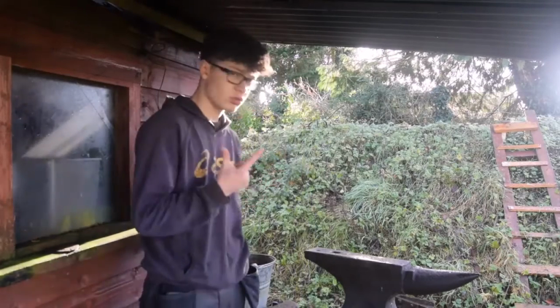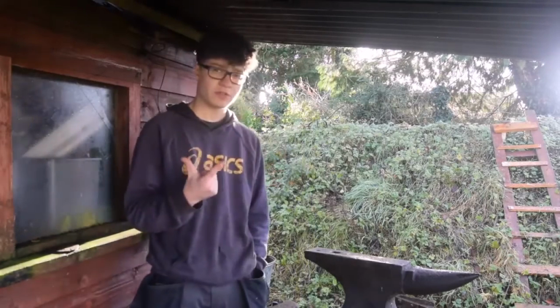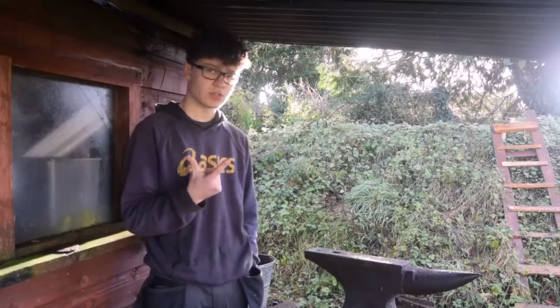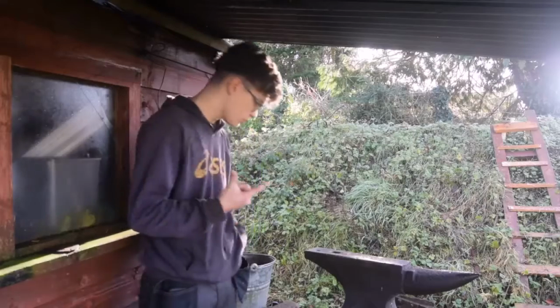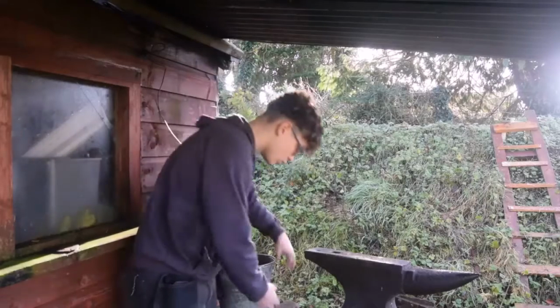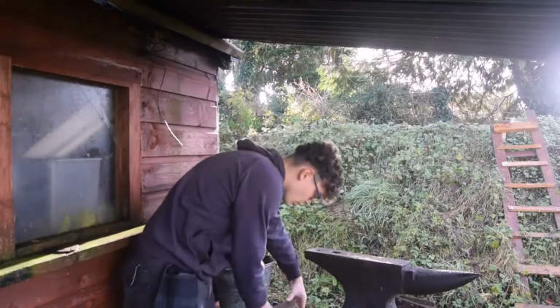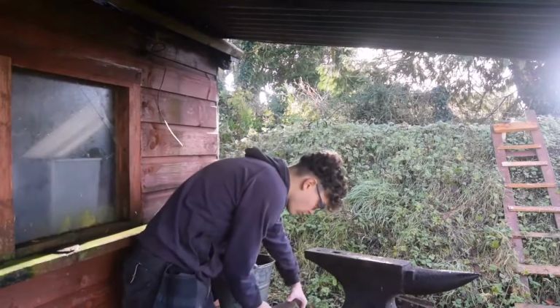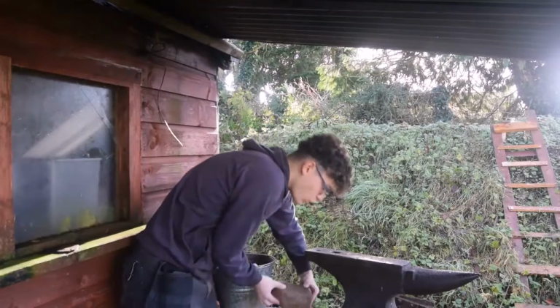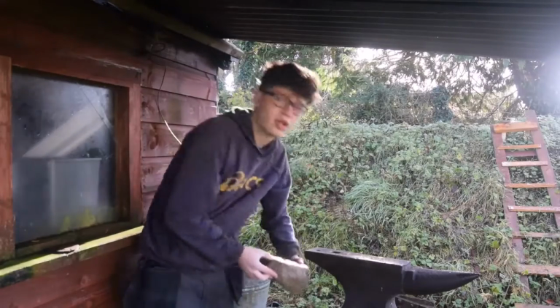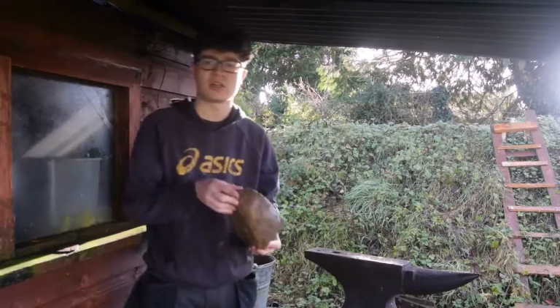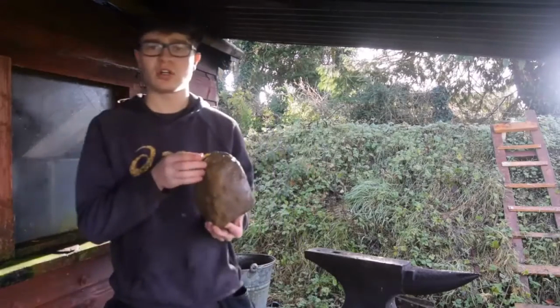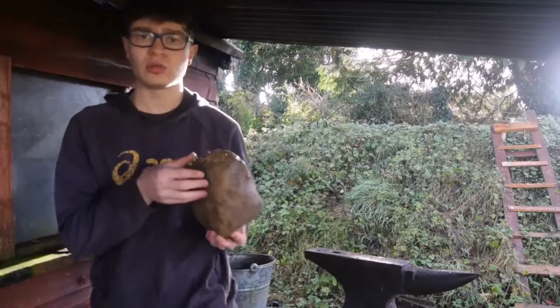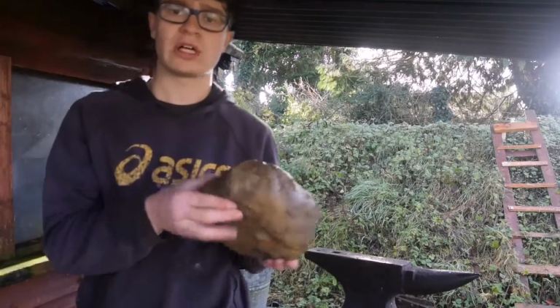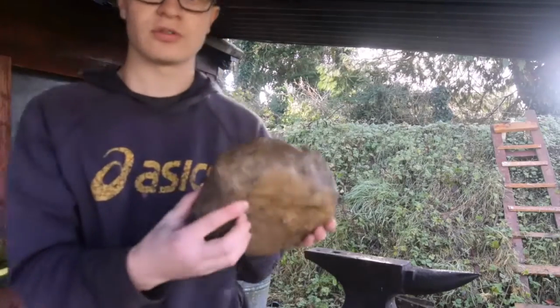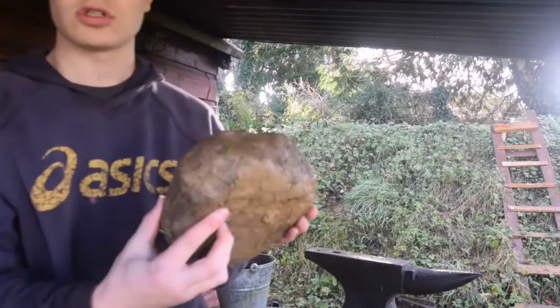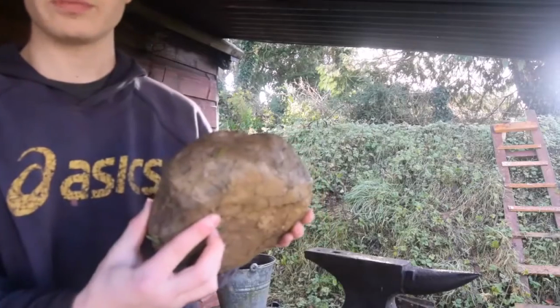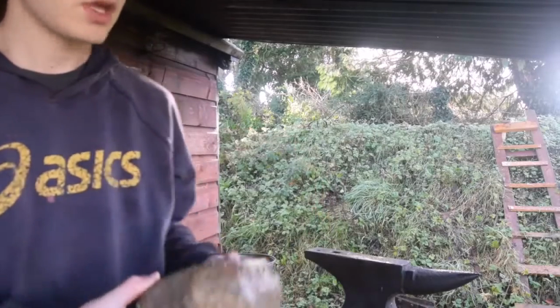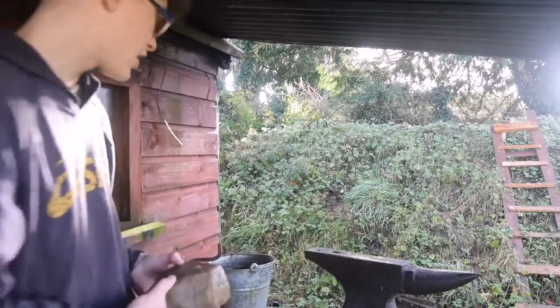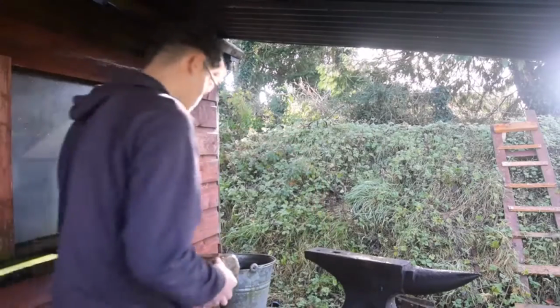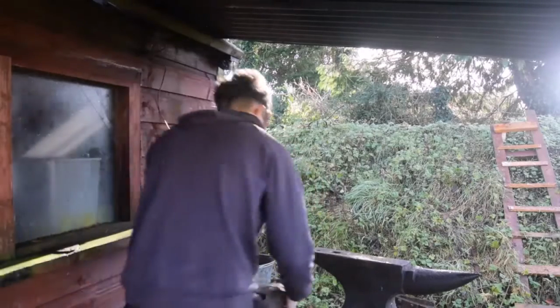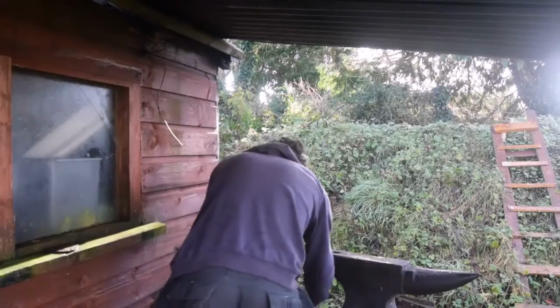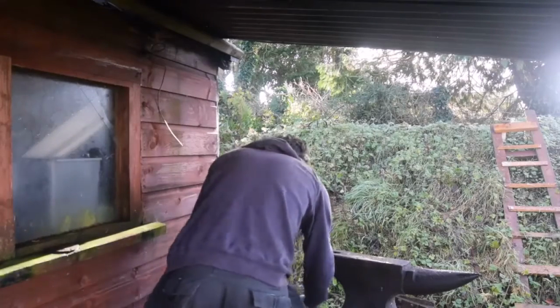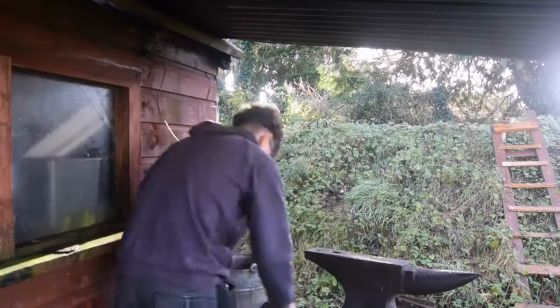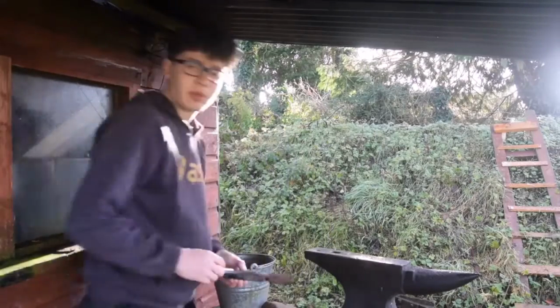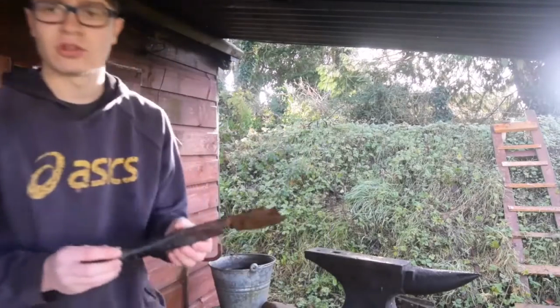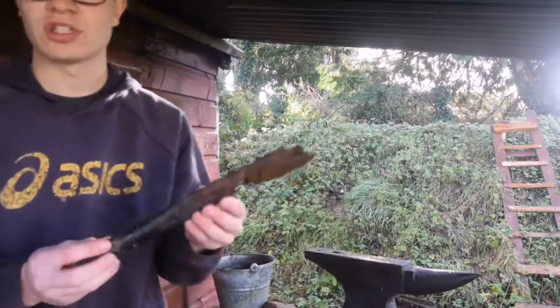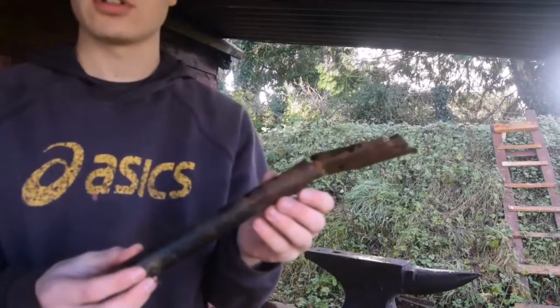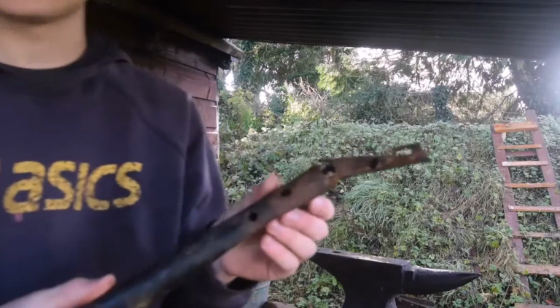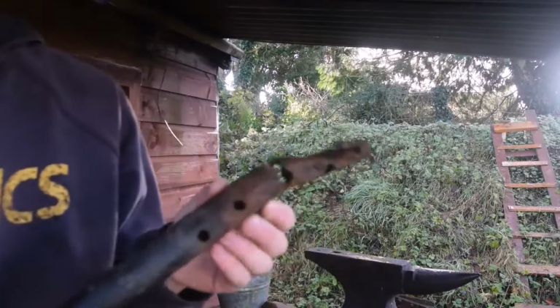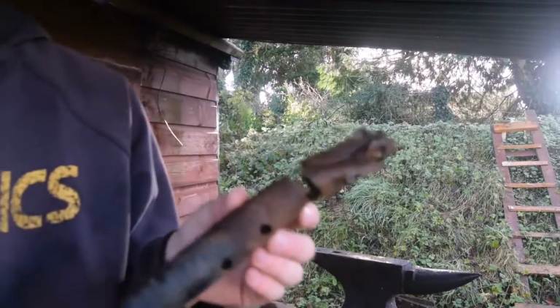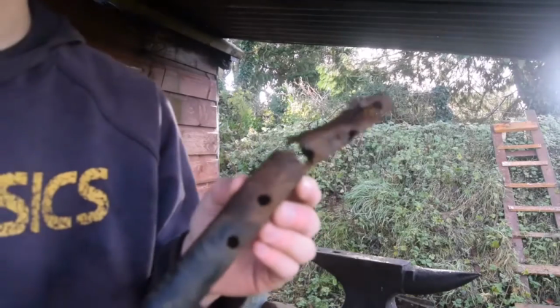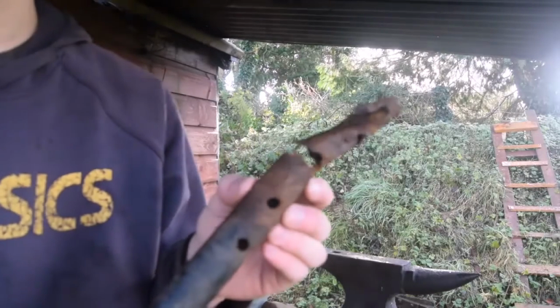My first forge was a small low wall made out of stone and then I had a tin pipe running through the center. This can be a steel pipe, just make sure it's not galvanized.